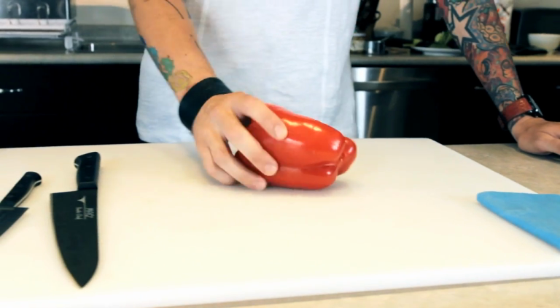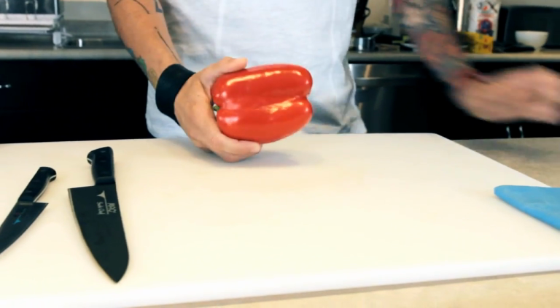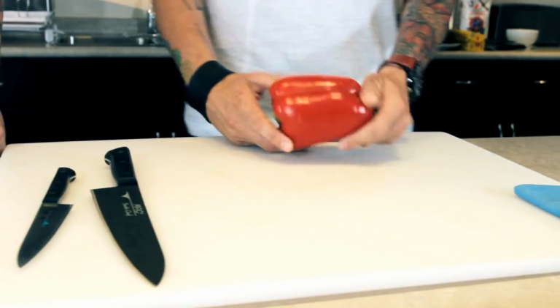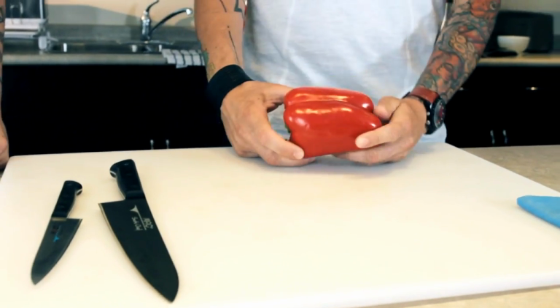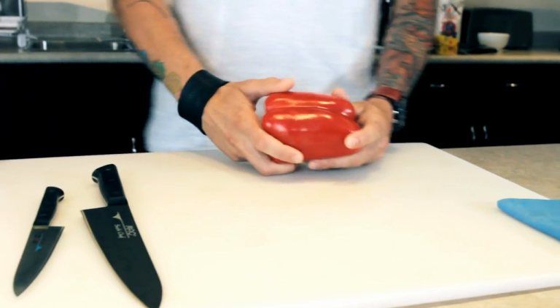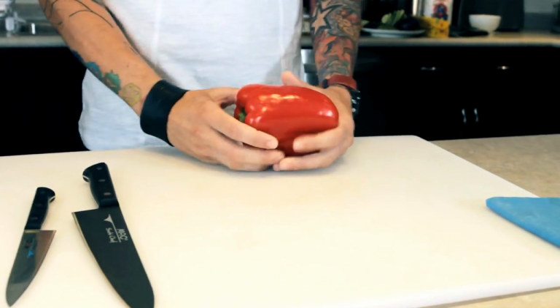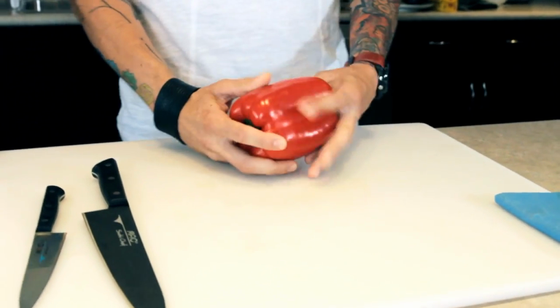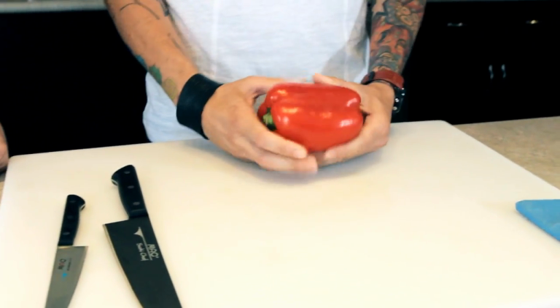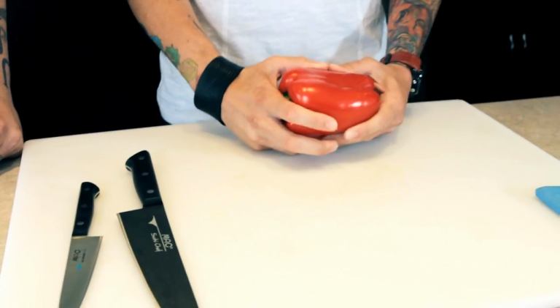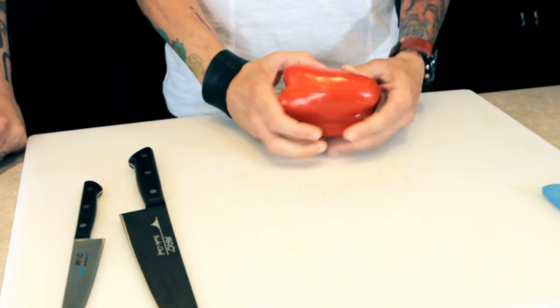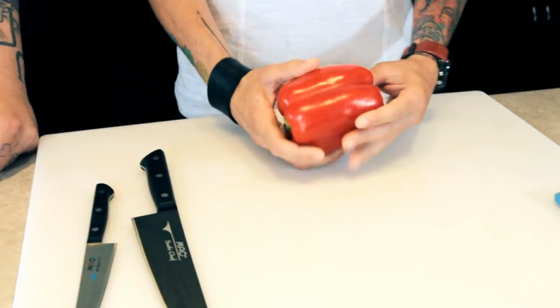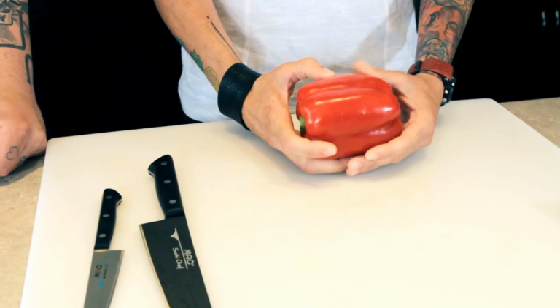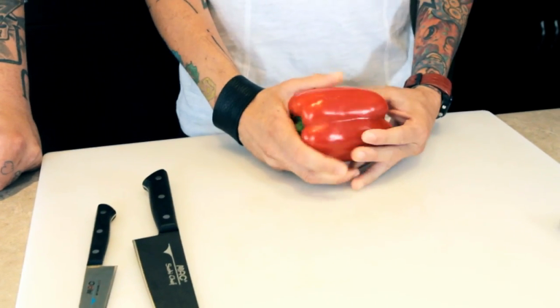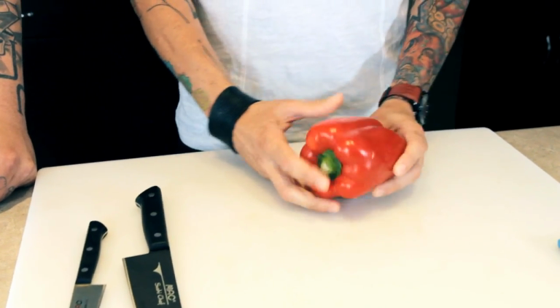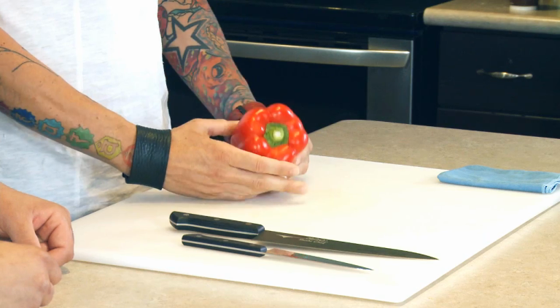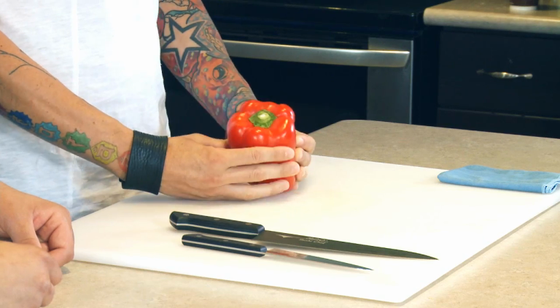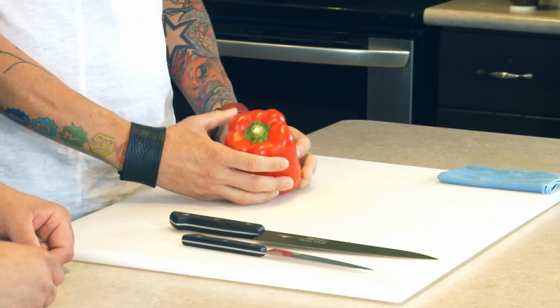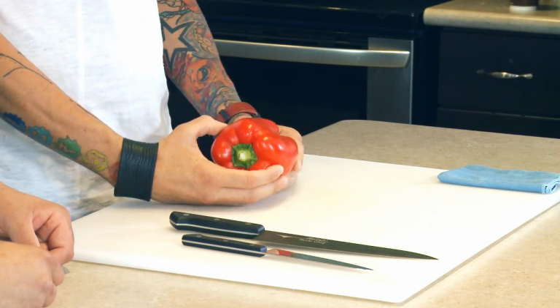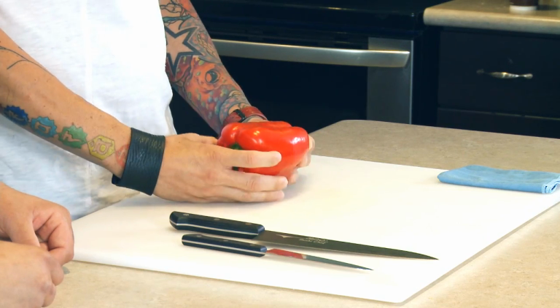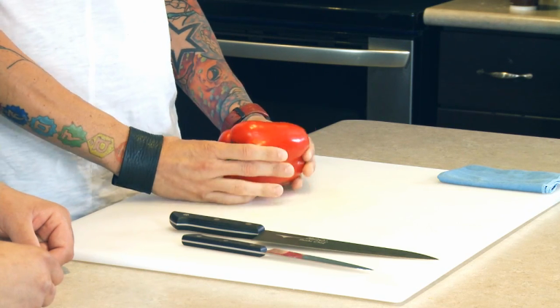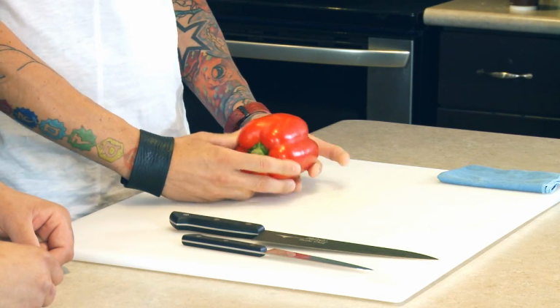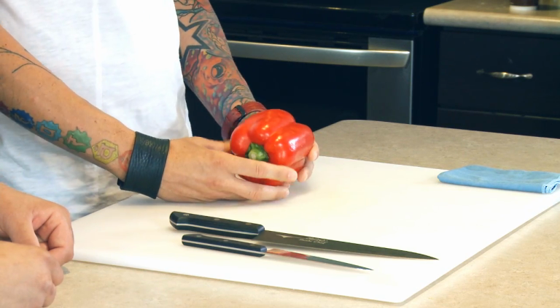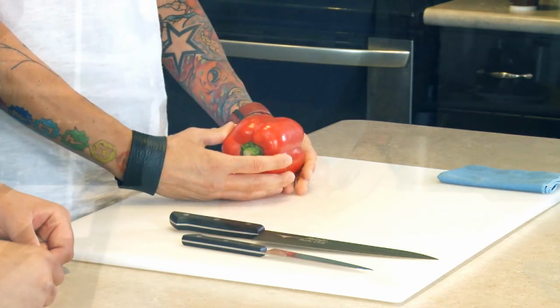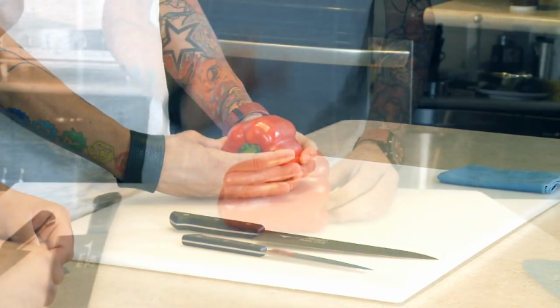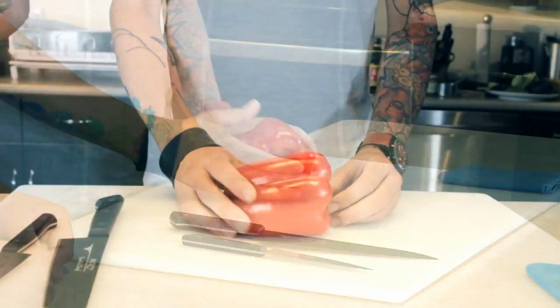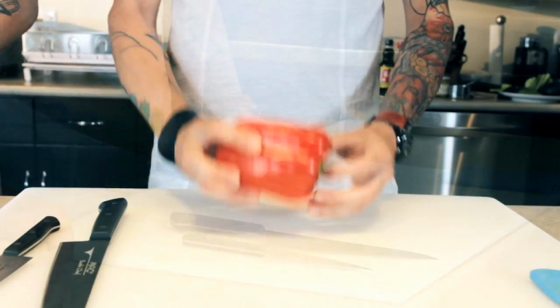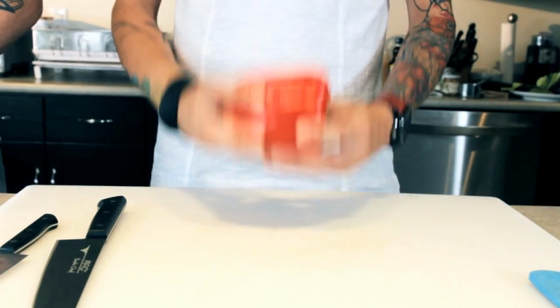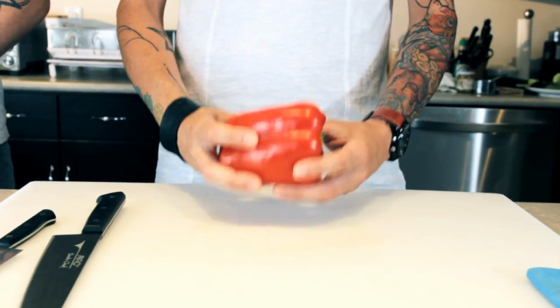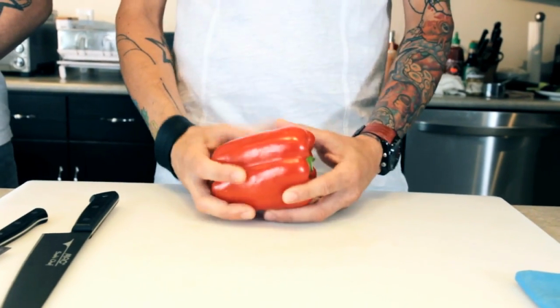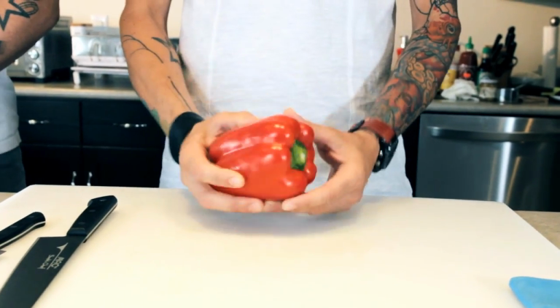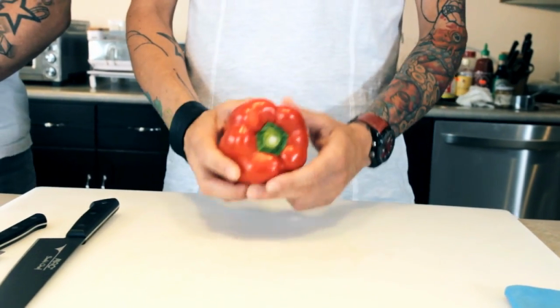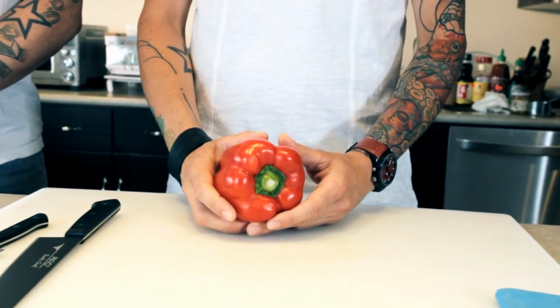What you want to look for when you're picking a red pepper: you want to look at the color, you want to look at the firmness. You want to take a look at if there's any blemishes, bruises, or anything like that. Let's make sure that you always remember to wash your produce.